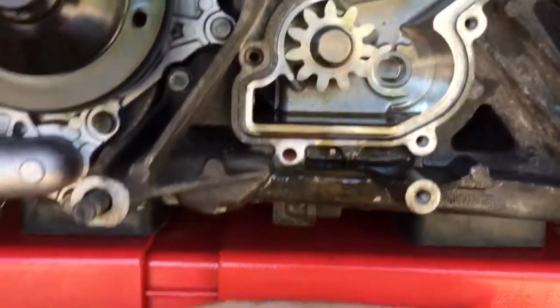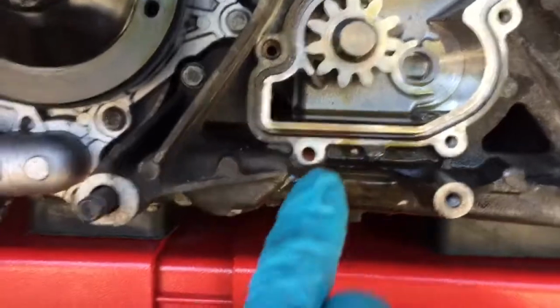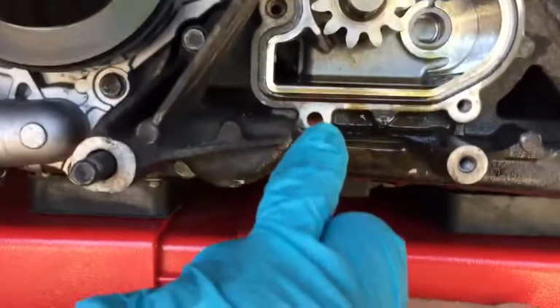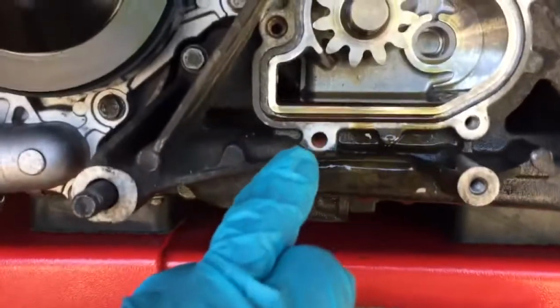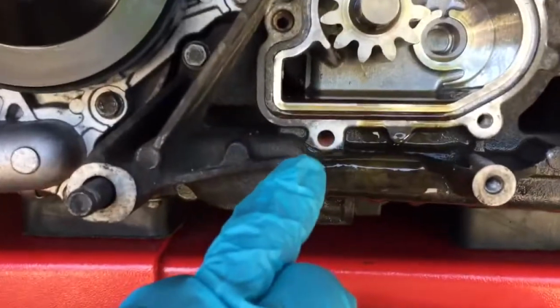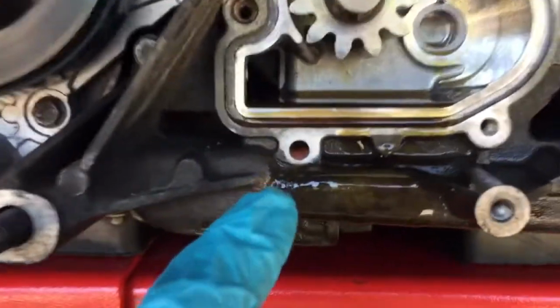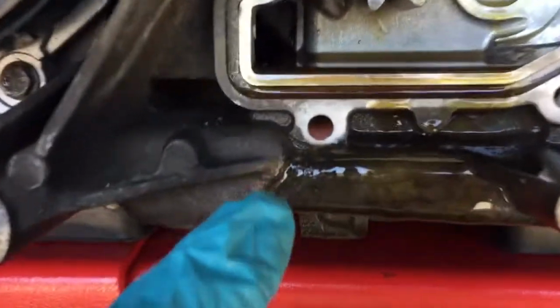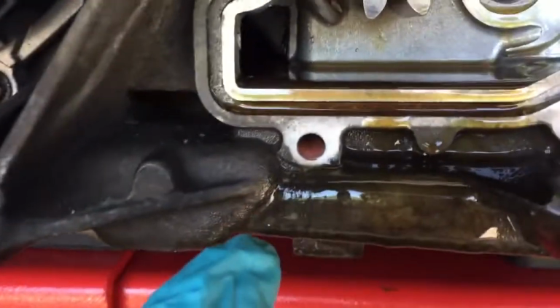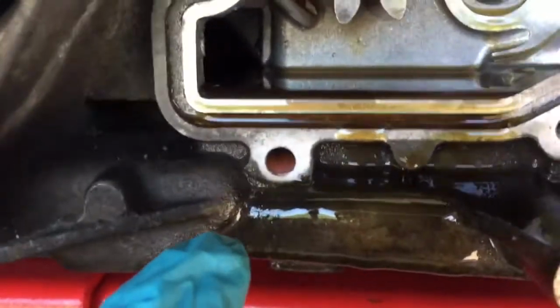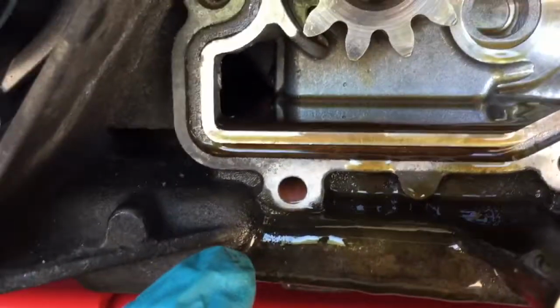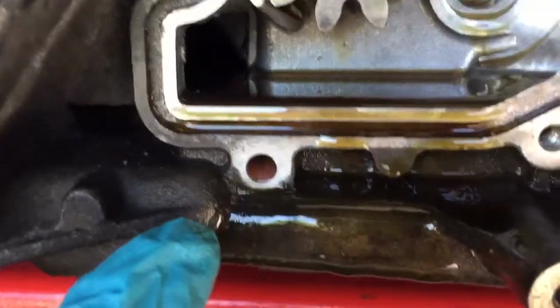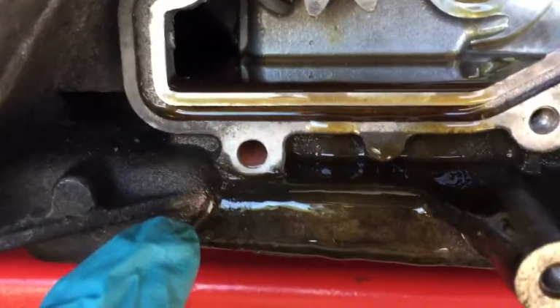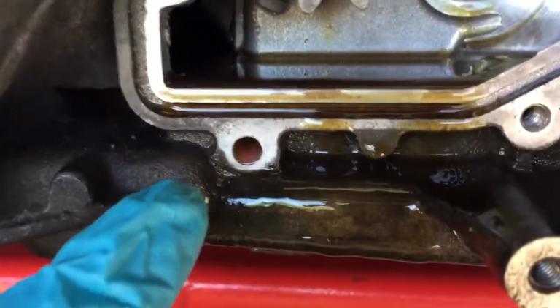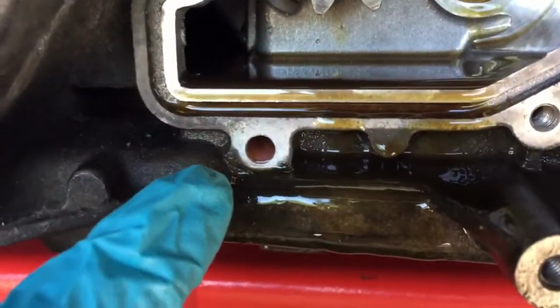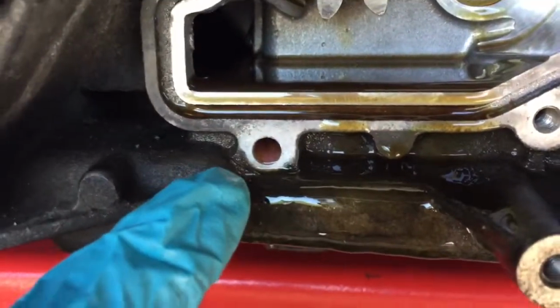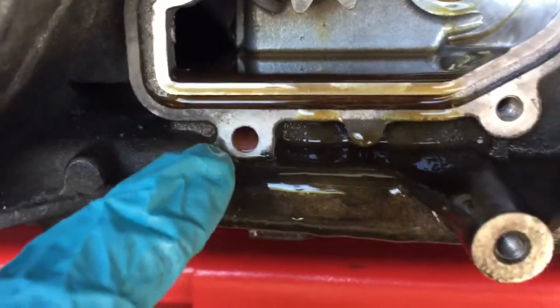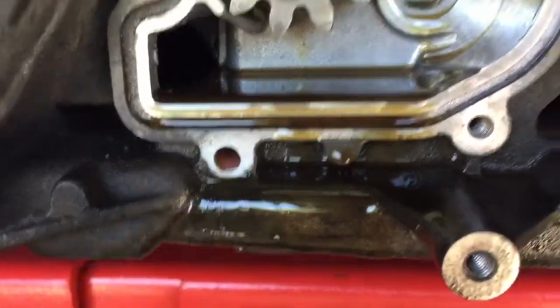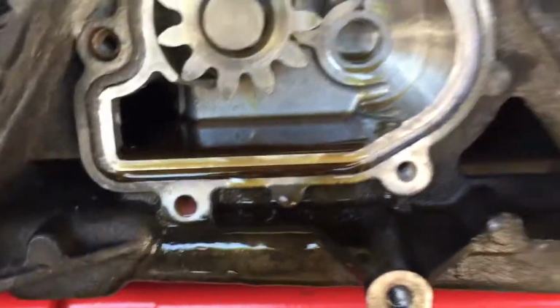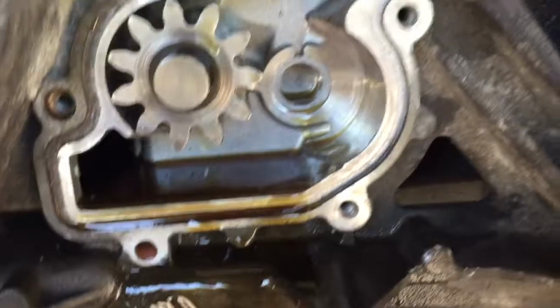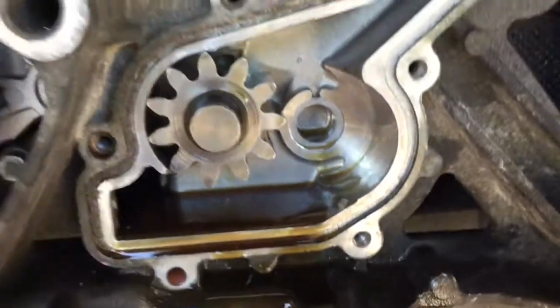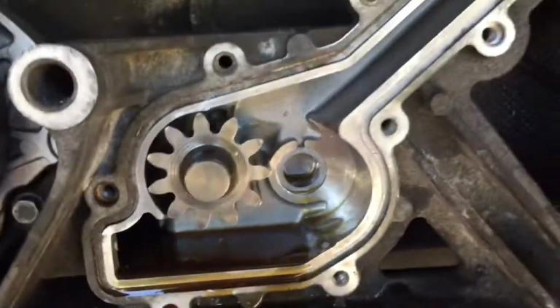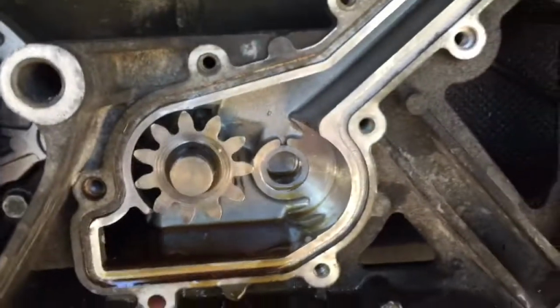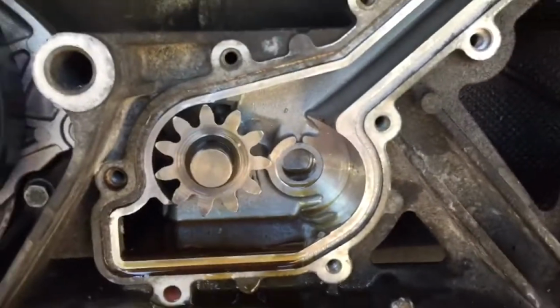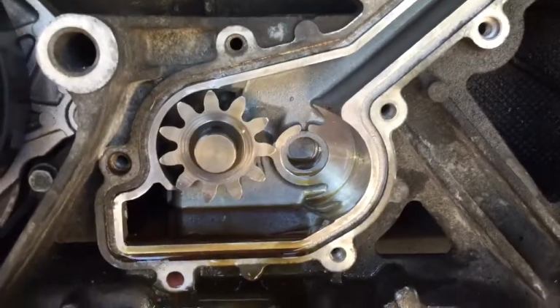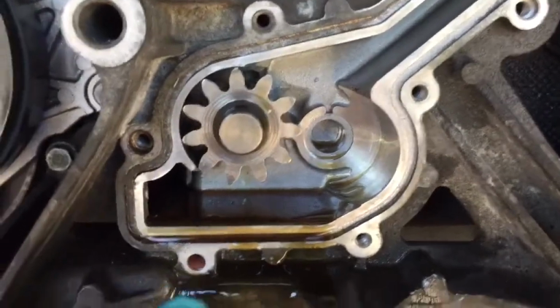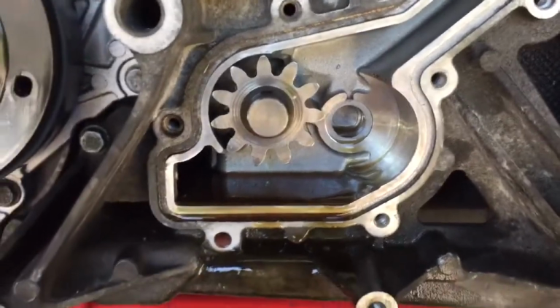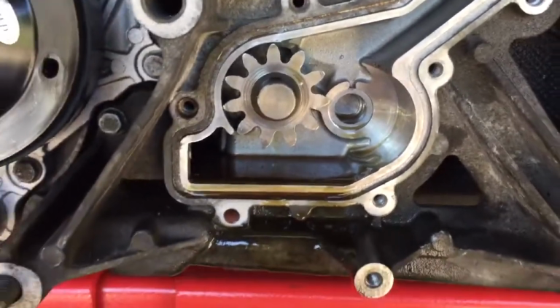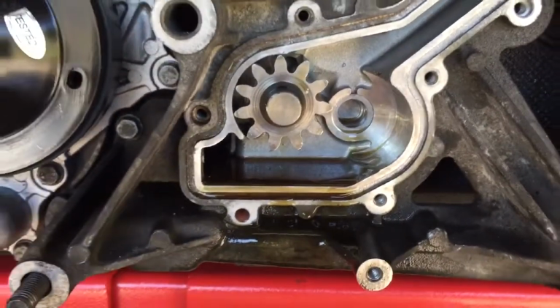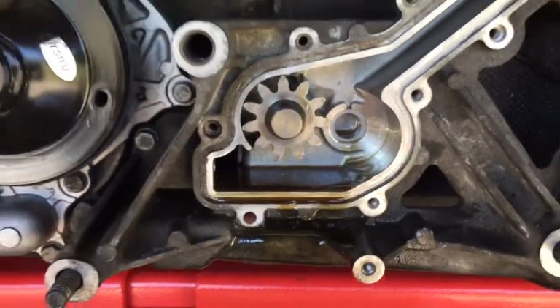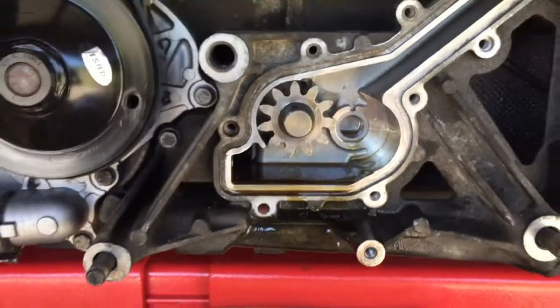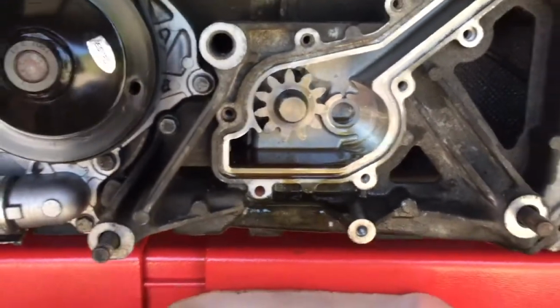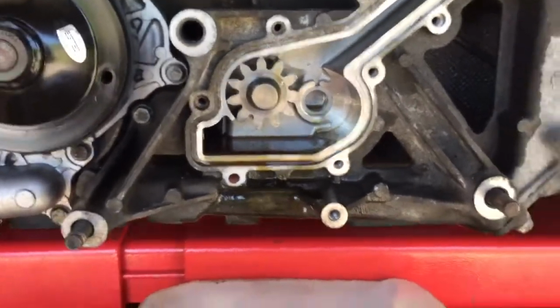Also you can see this lower hole here — those pink traces — that's coolant dripping out of there. When I cracked the case open, I noticed coolant coming out of here.